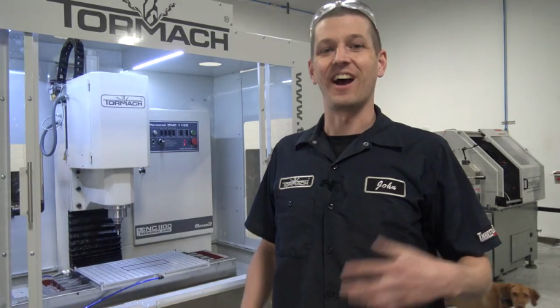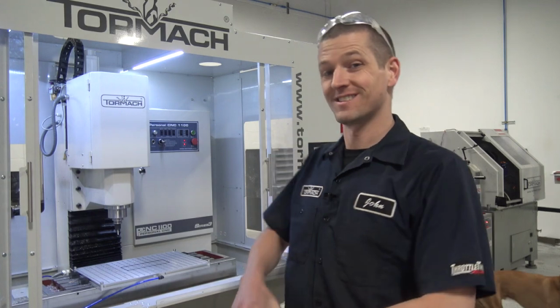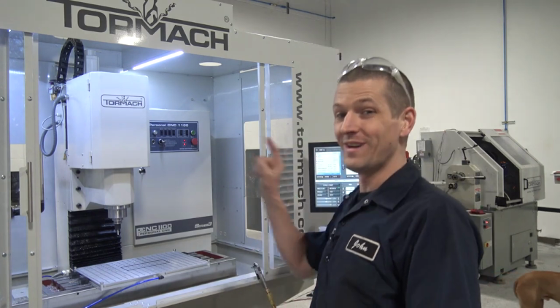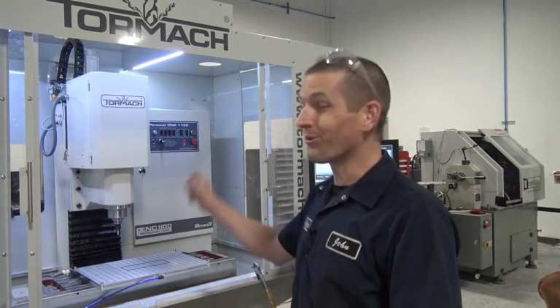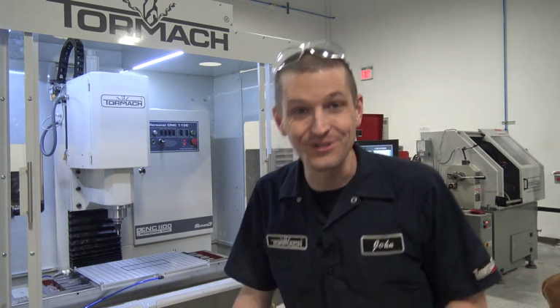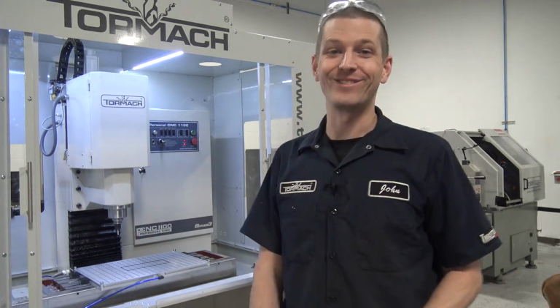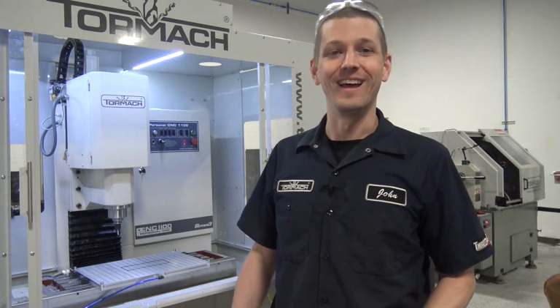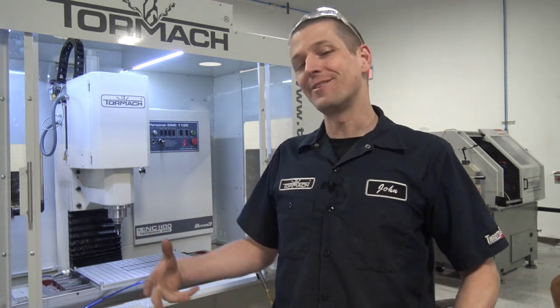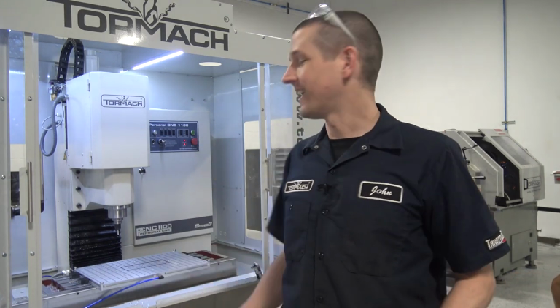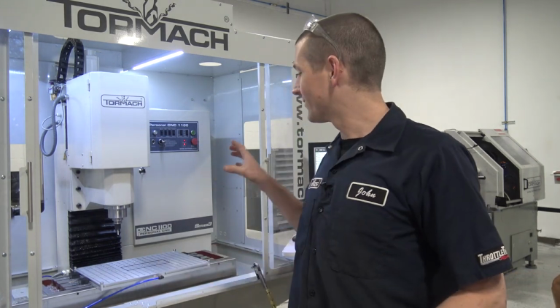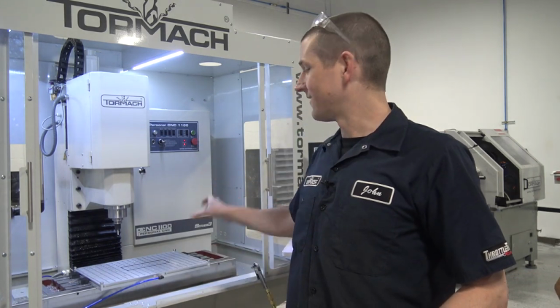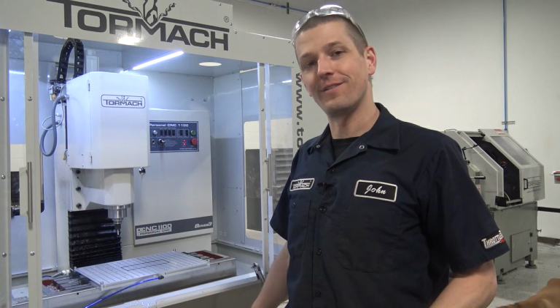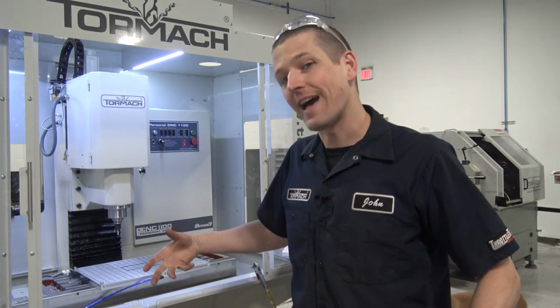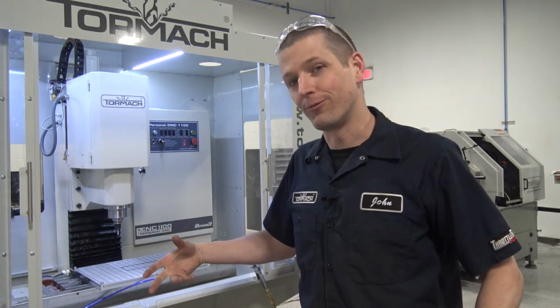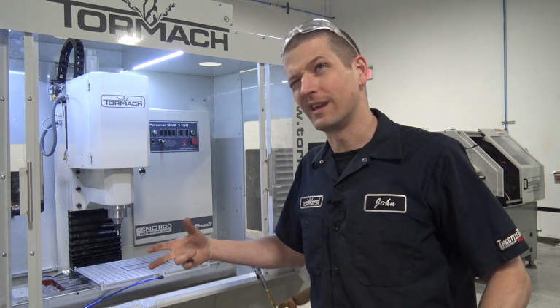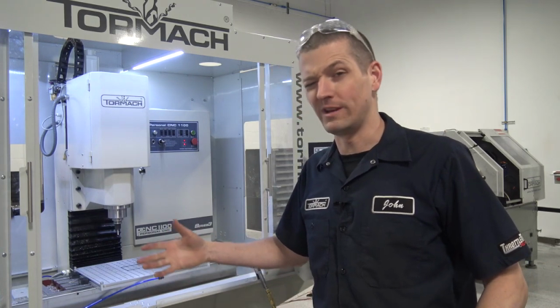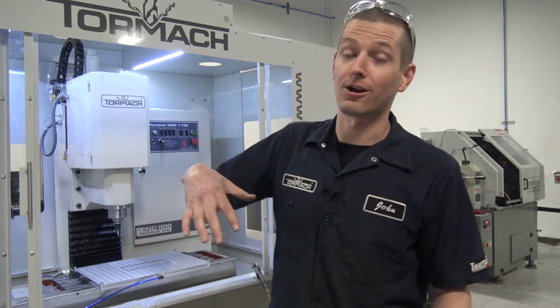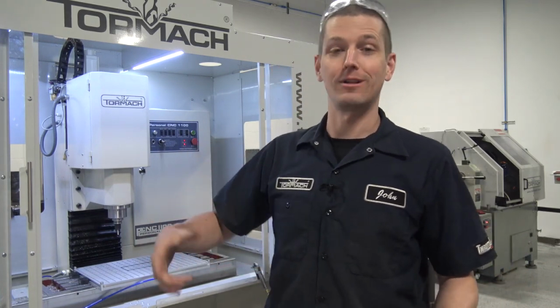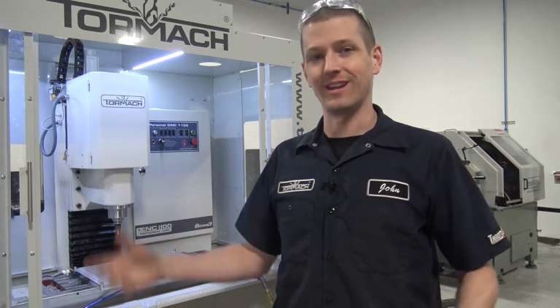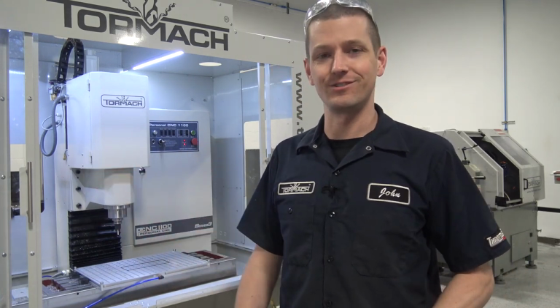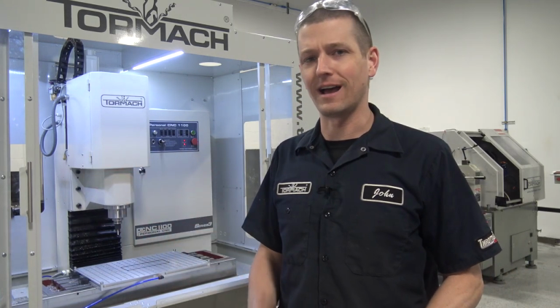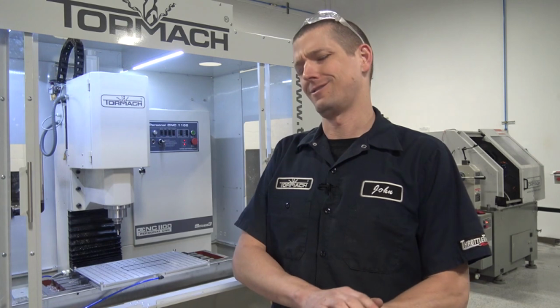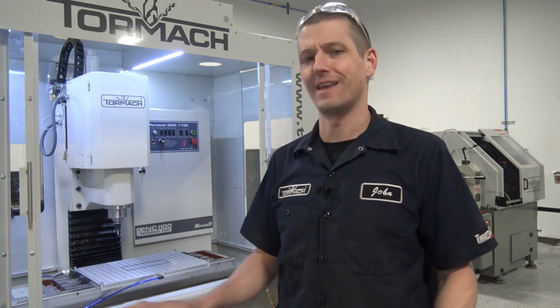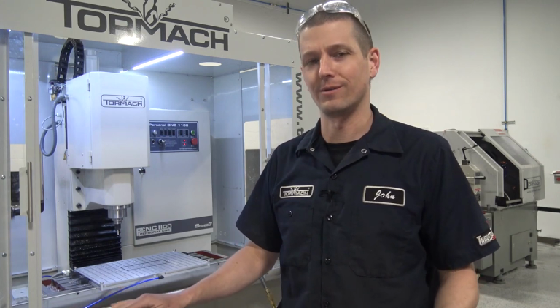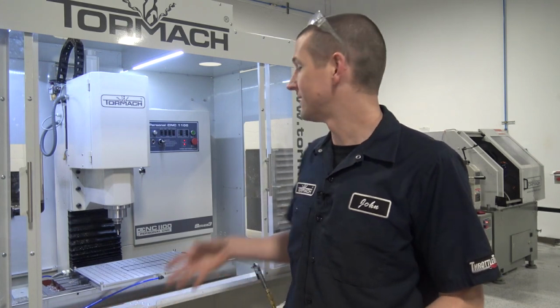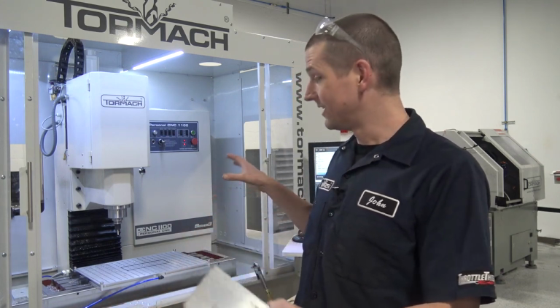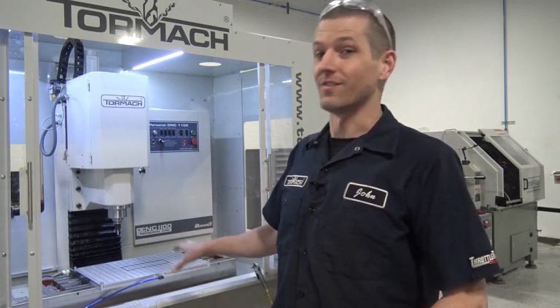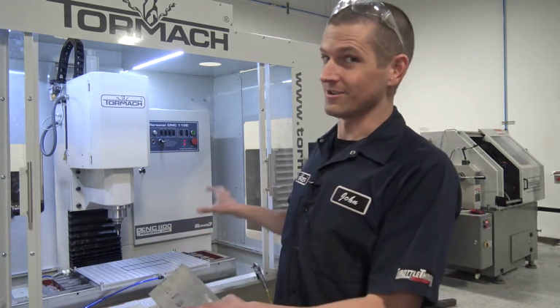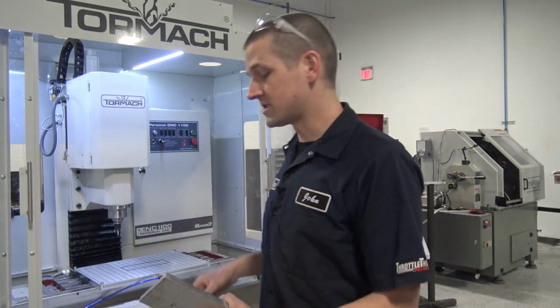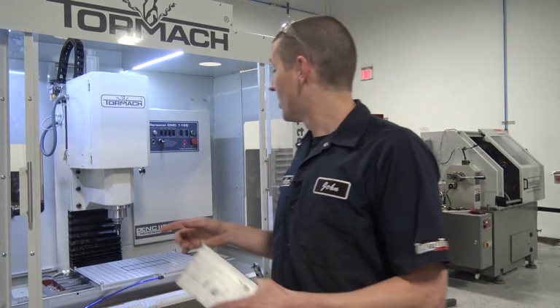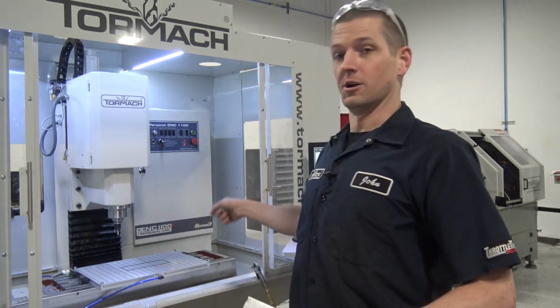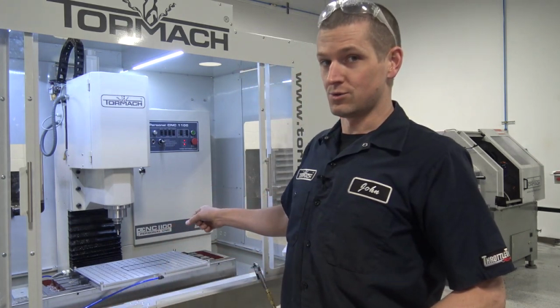Hi folks, we have a brand new 1100. It's kind of funny — I've never felt like I've had one before because when we got our original 1100 like six years ago, I didn't know anything about what I was doing. But now this is awesome. So let's make some chips.